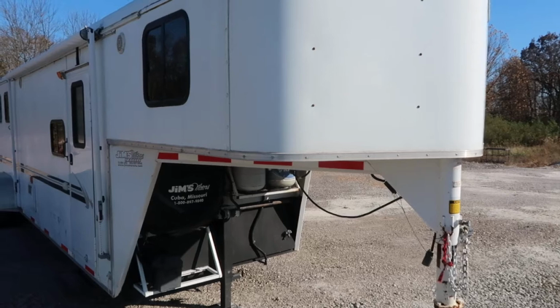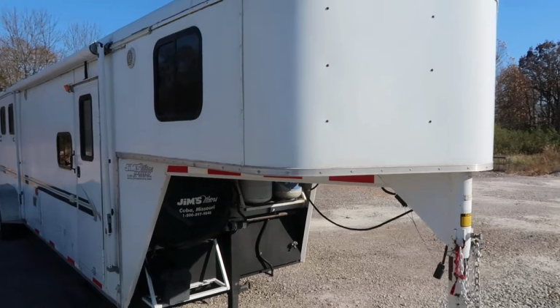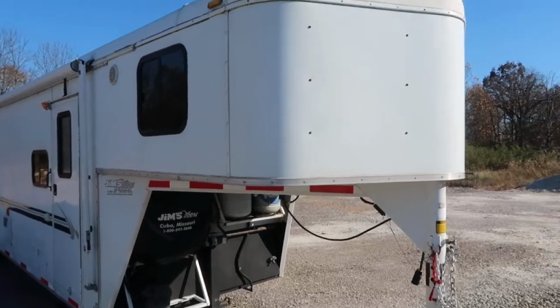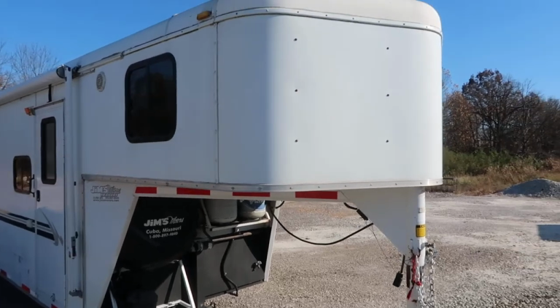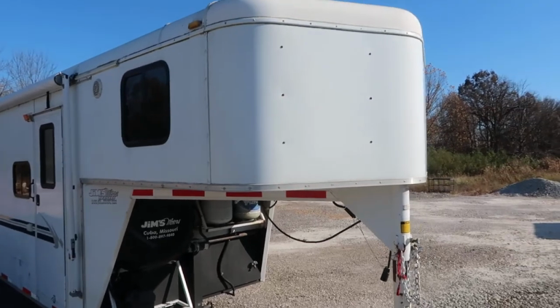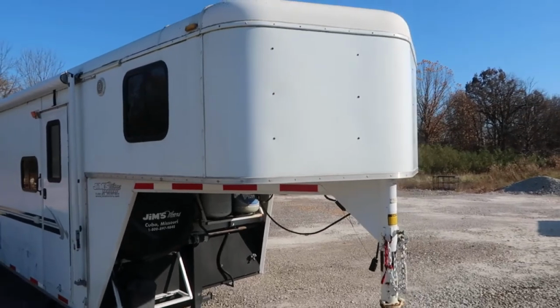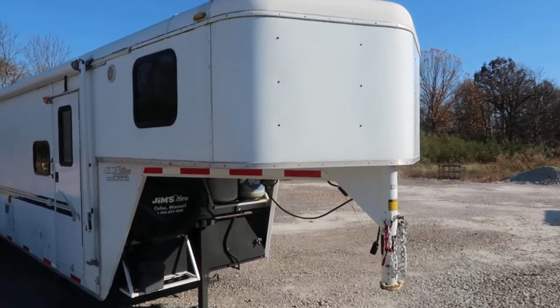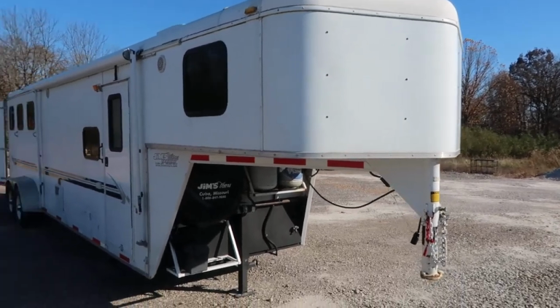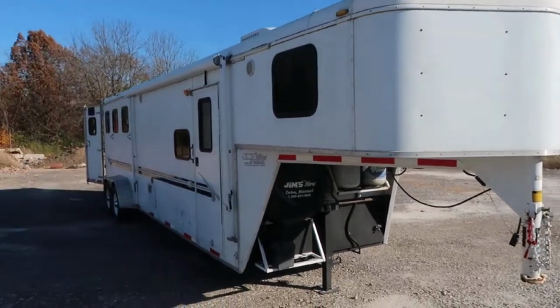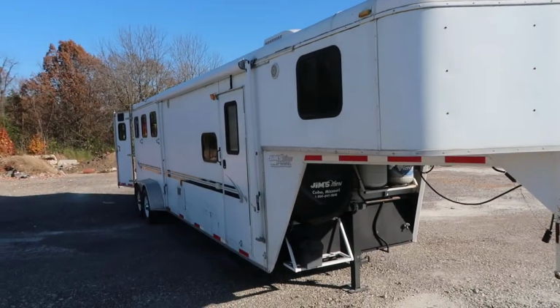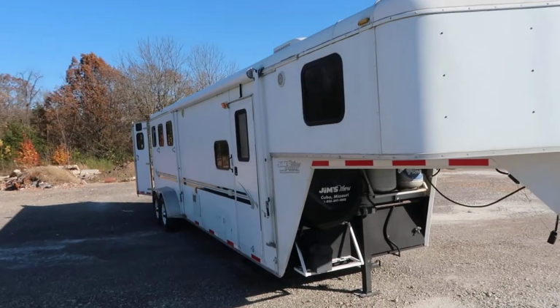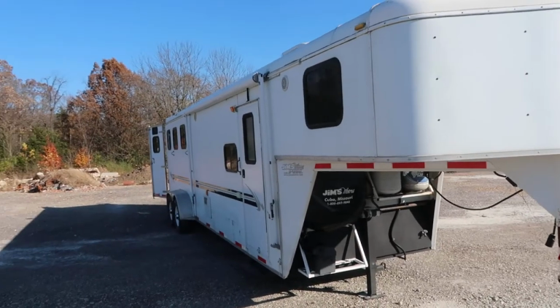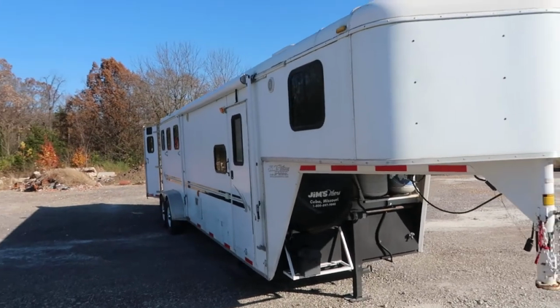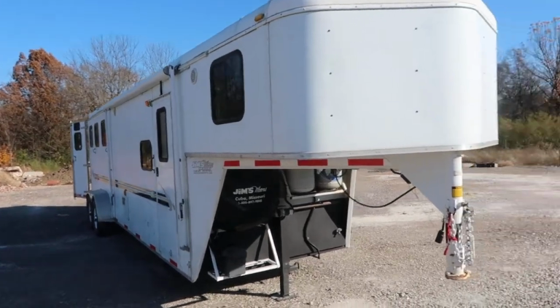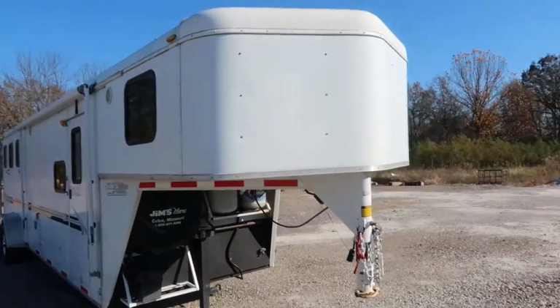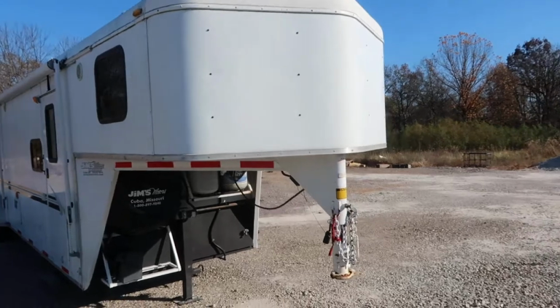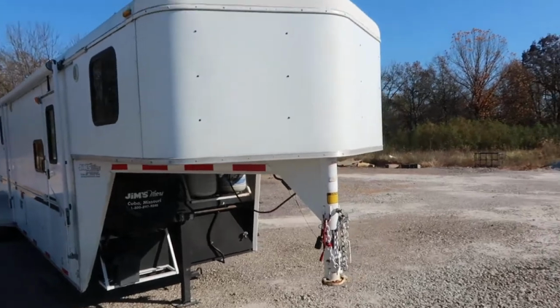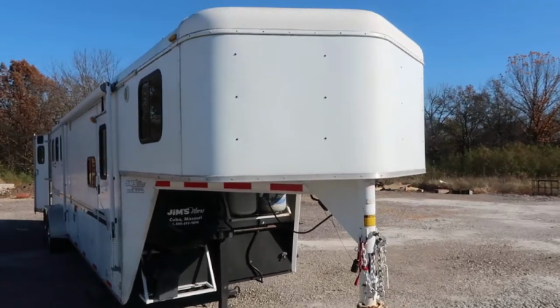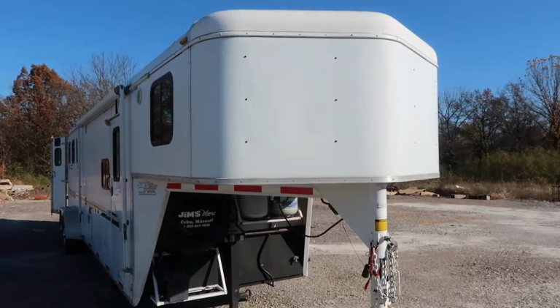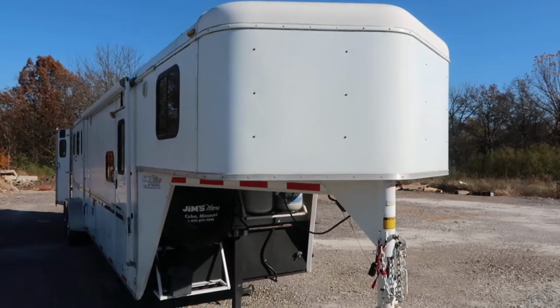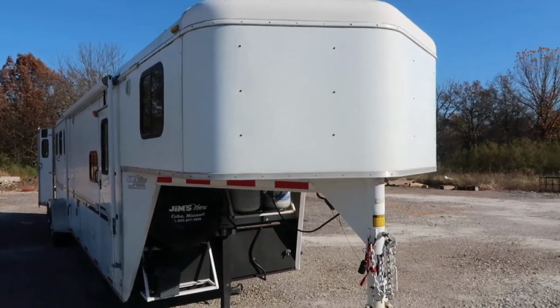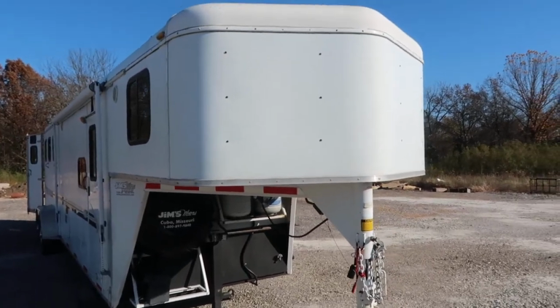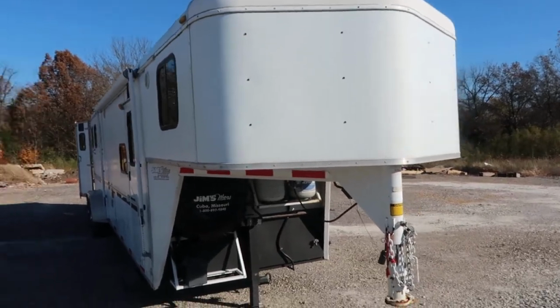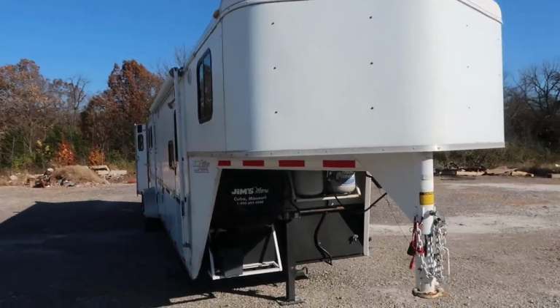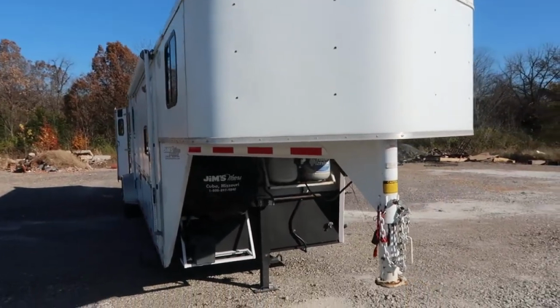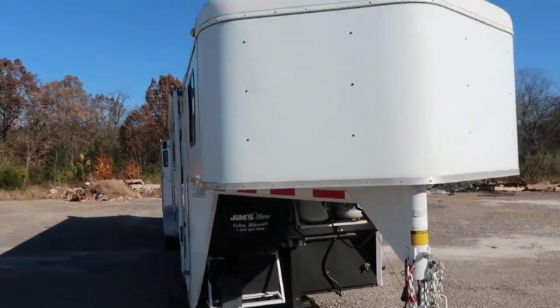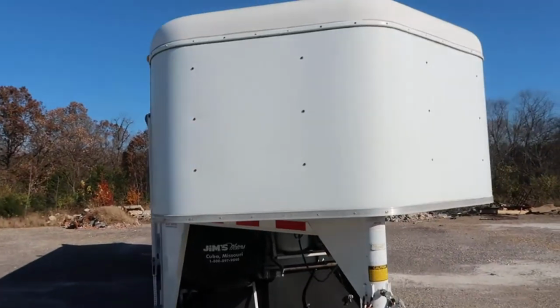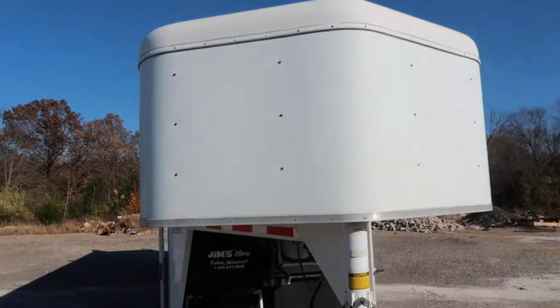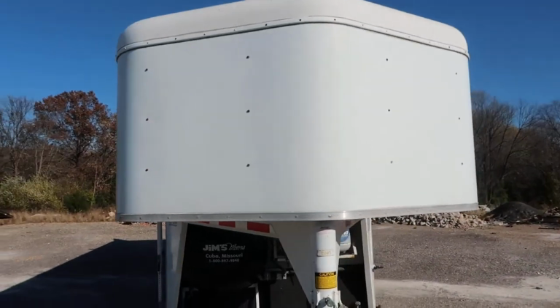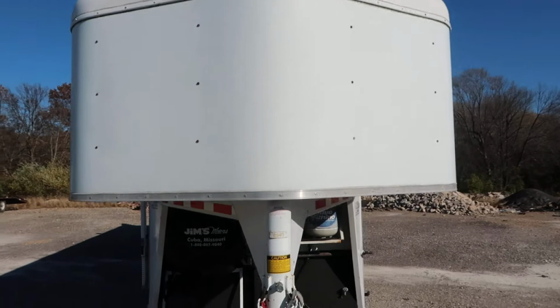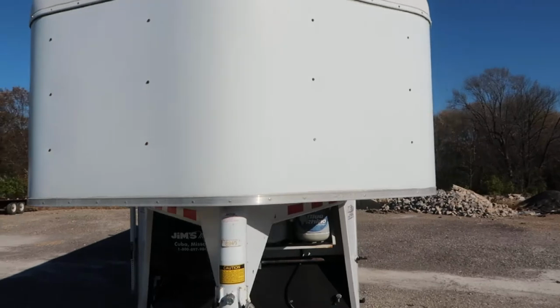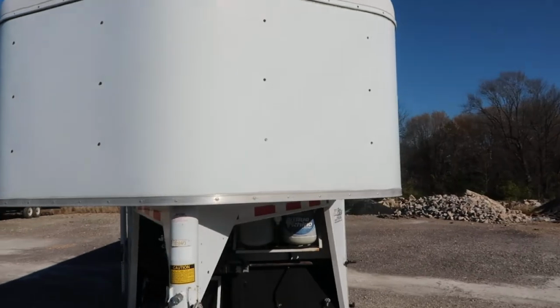Hello folks, this is Phil from Jim's Motors in Cuba, Missouri. What I'm going to look at today is a 2007 Bison Trail Express.